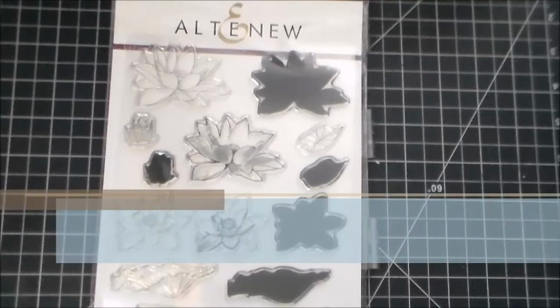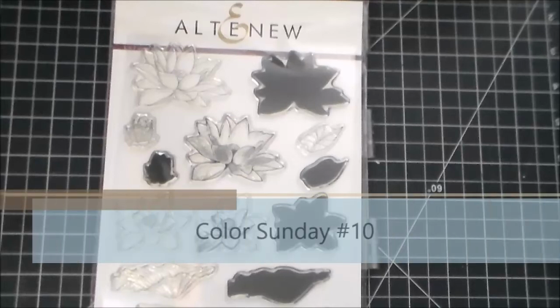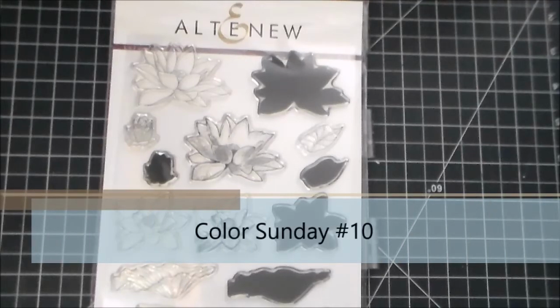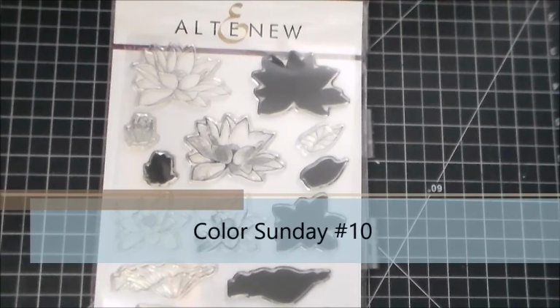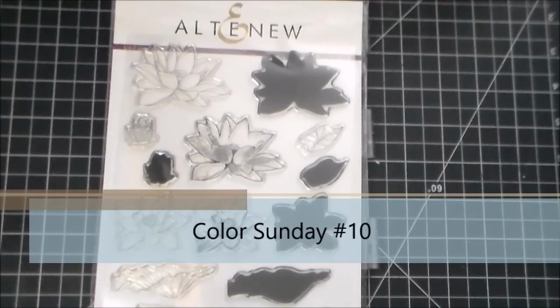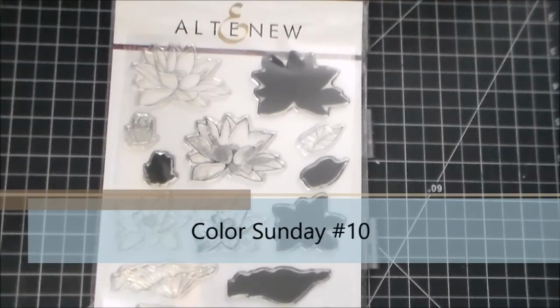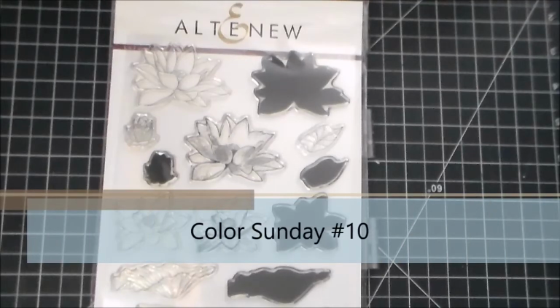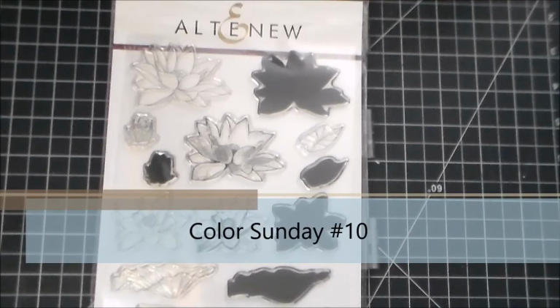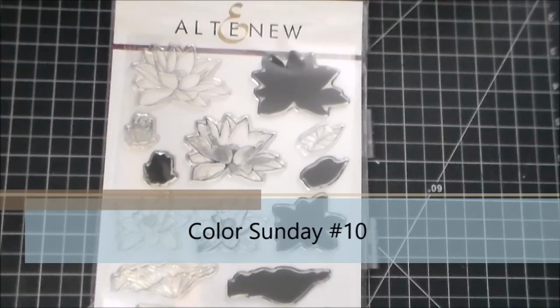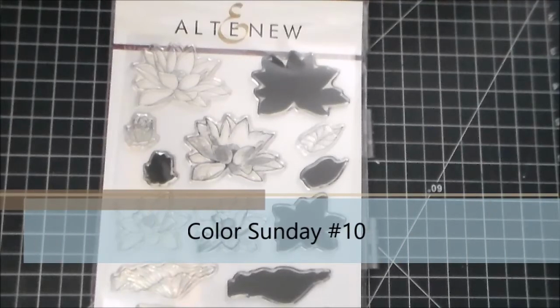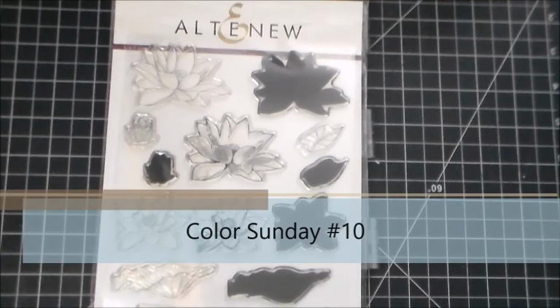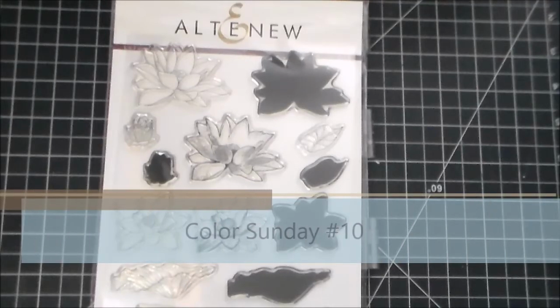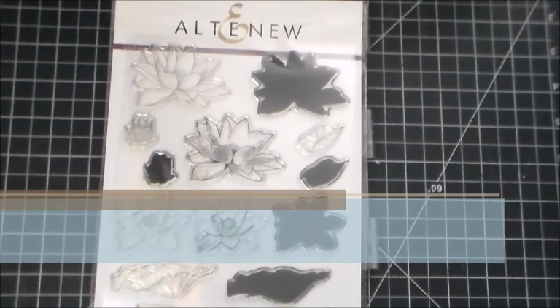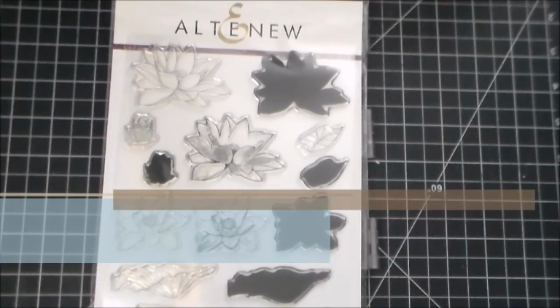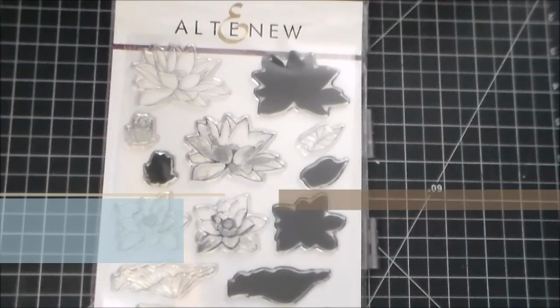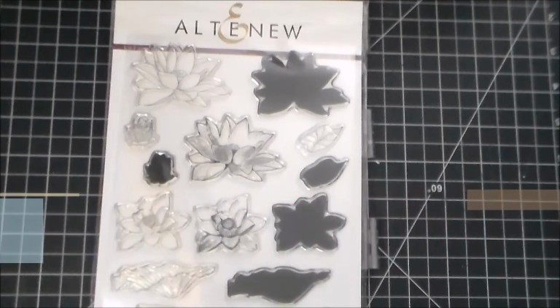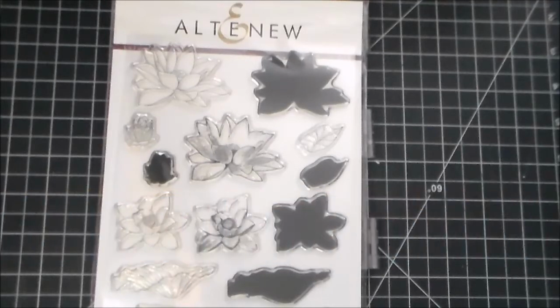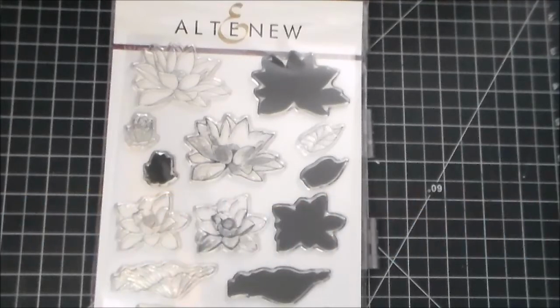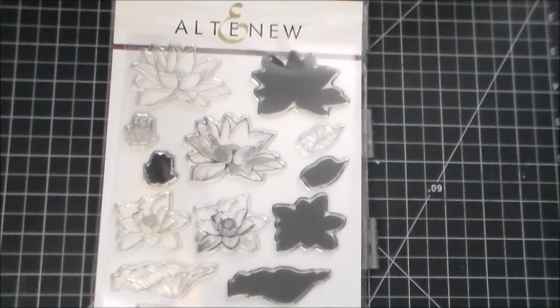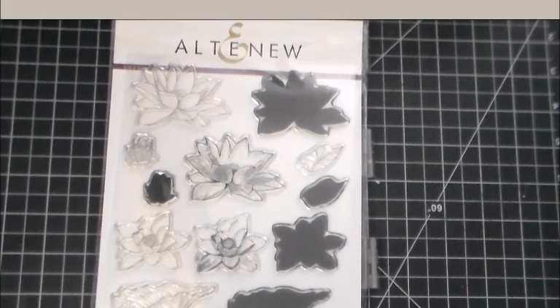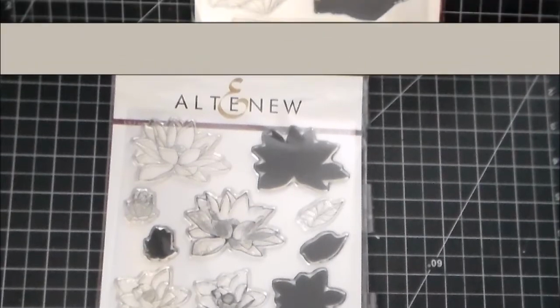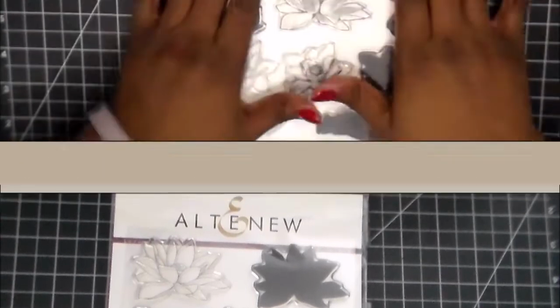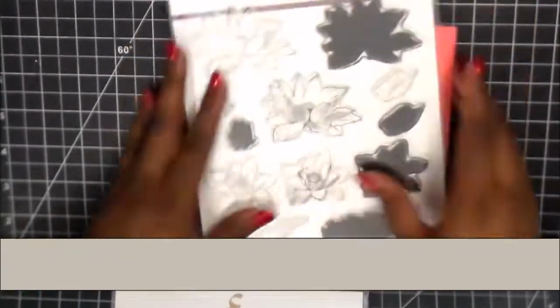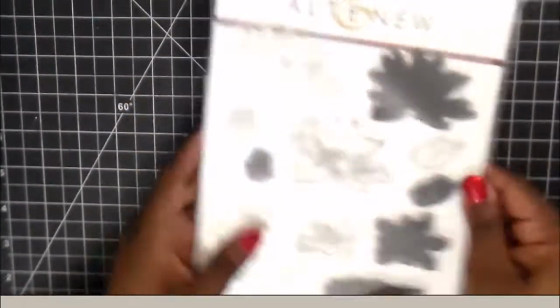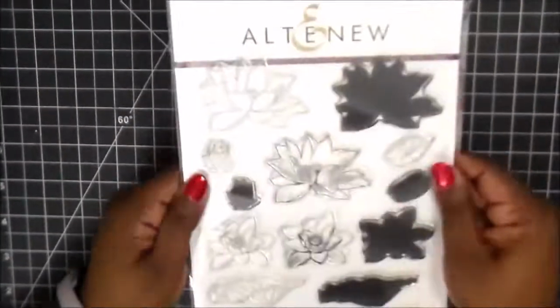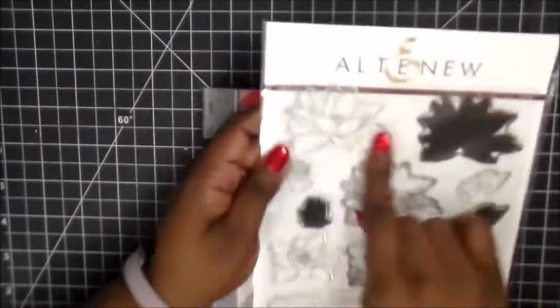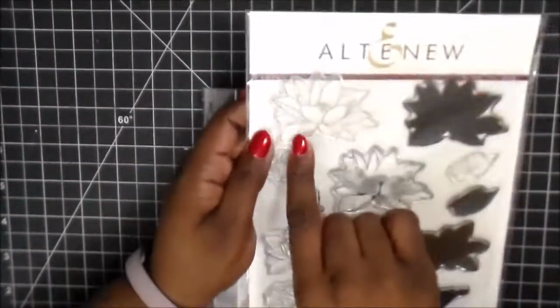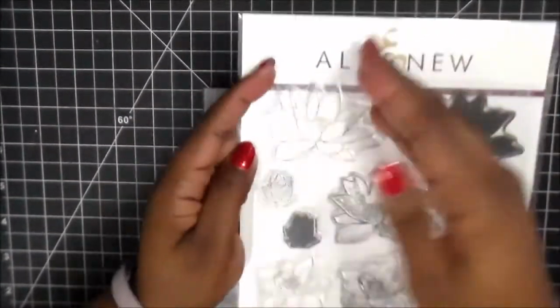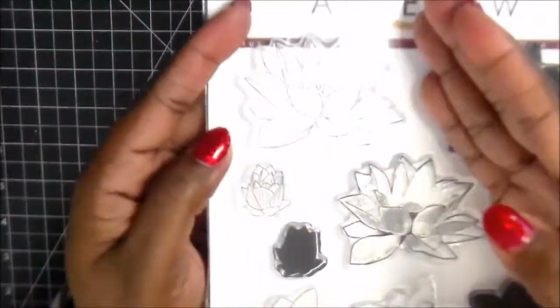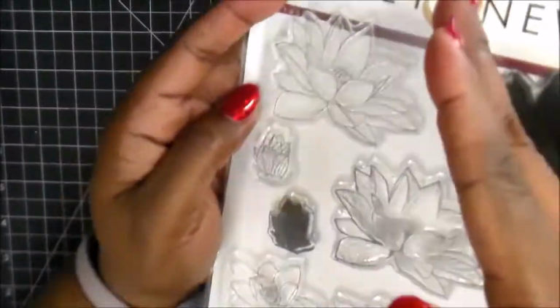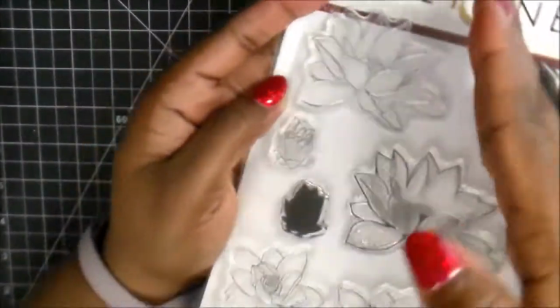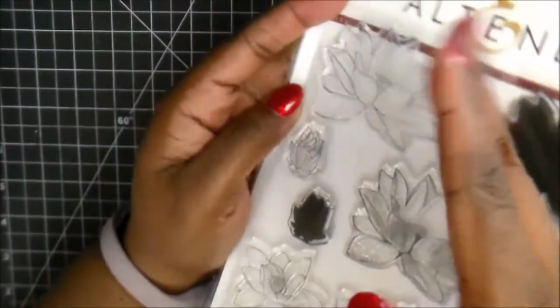Hi everybody, thank you for joining me today. So we're going to be using this Altenew stamp set, the Lotus, for our coloring.